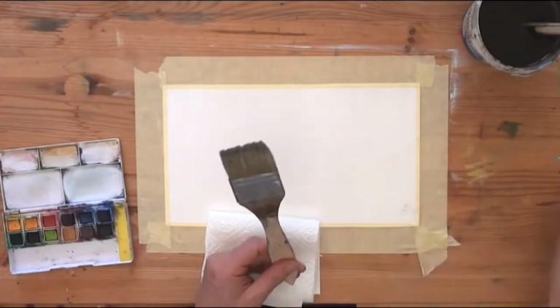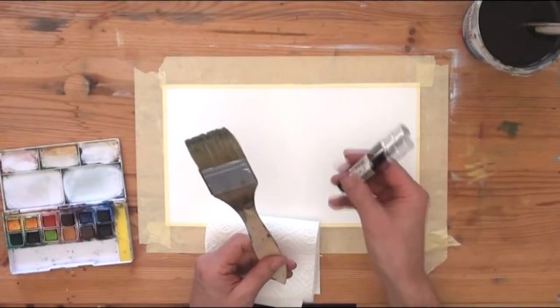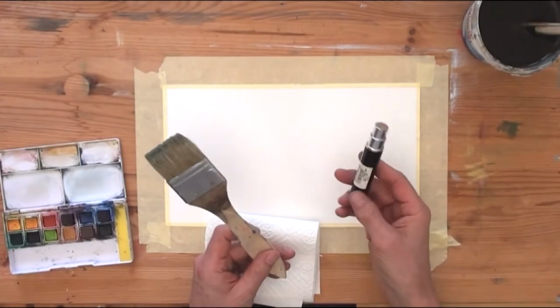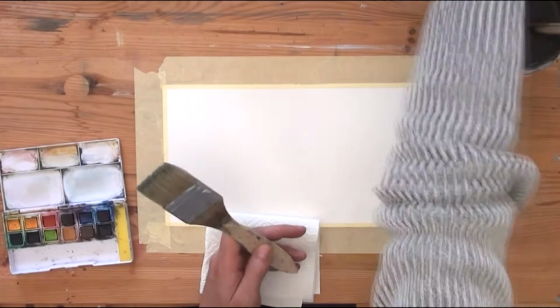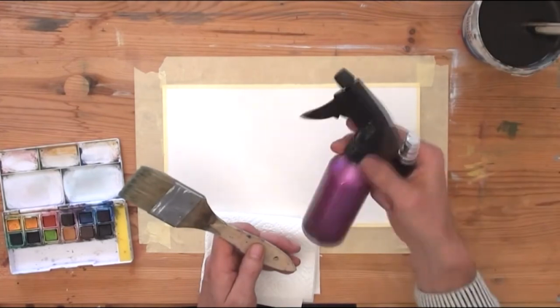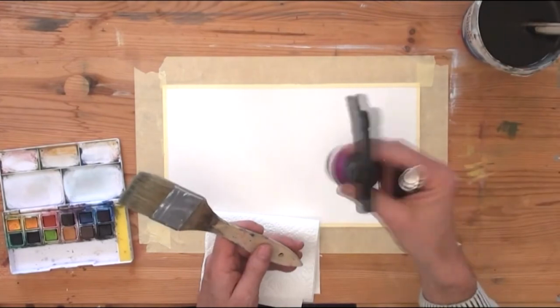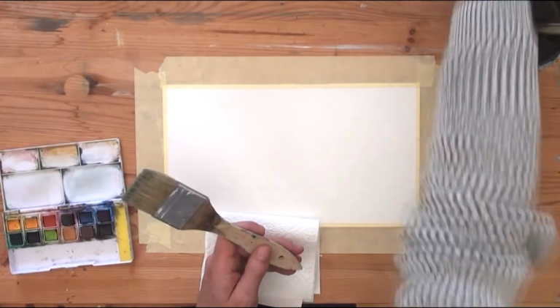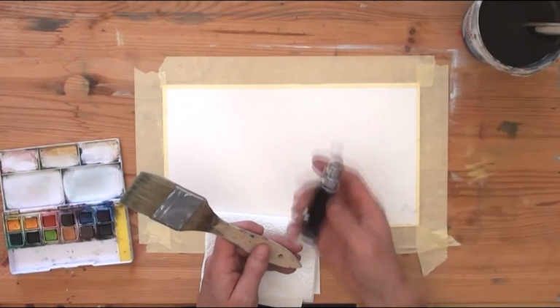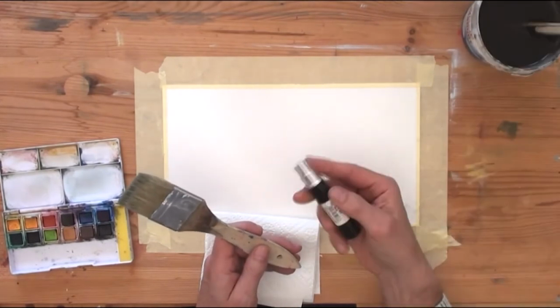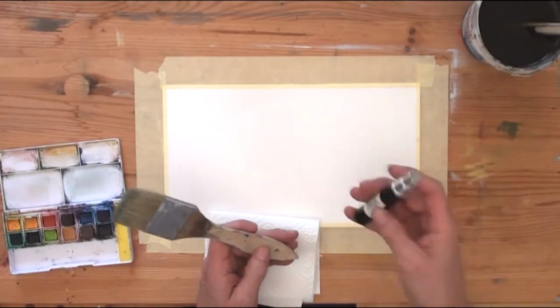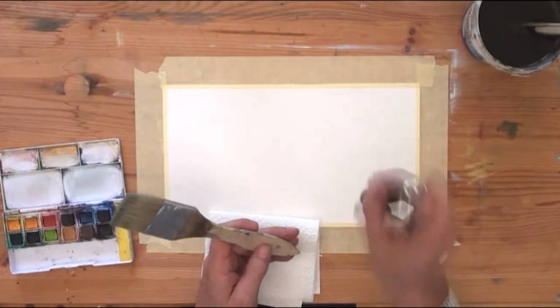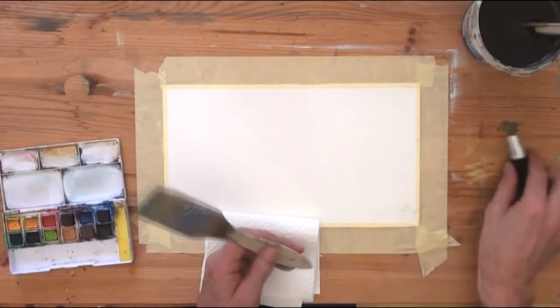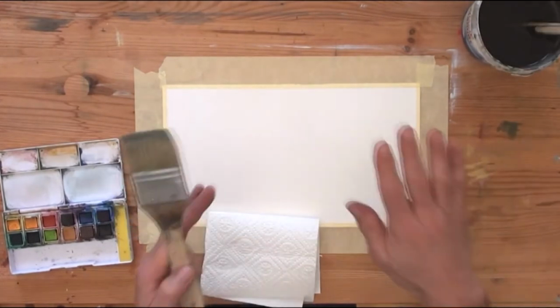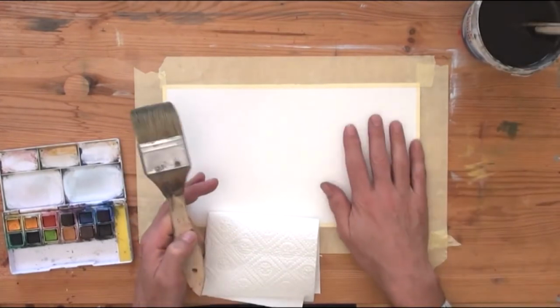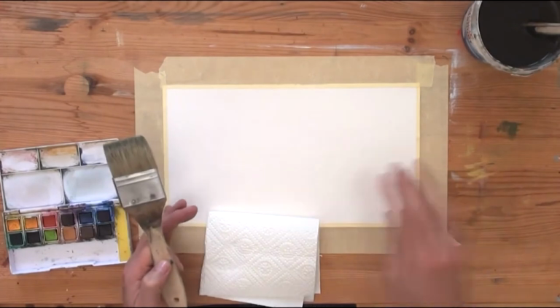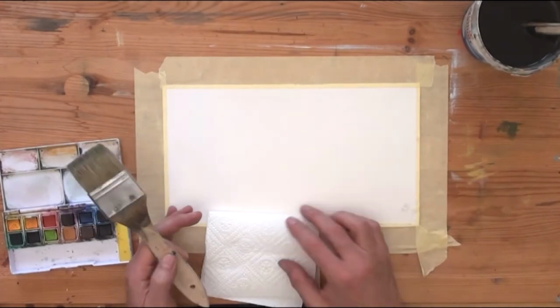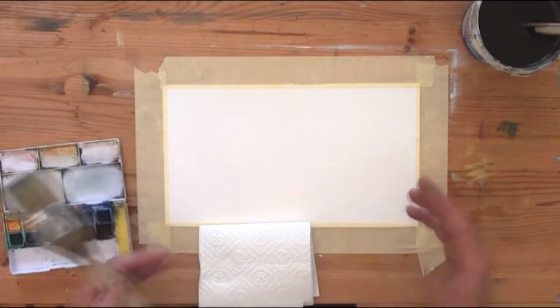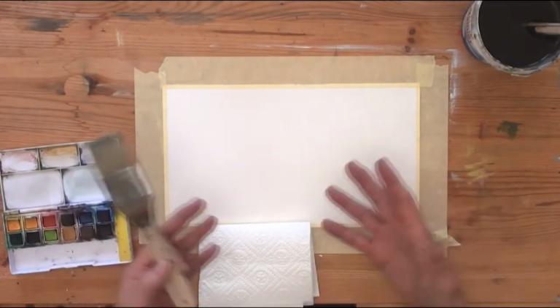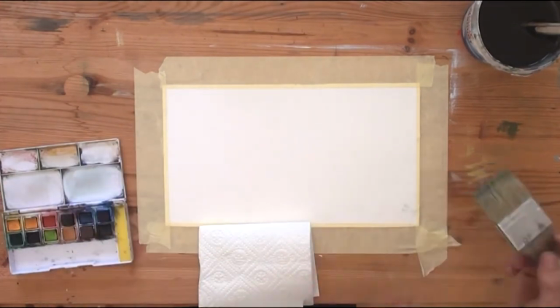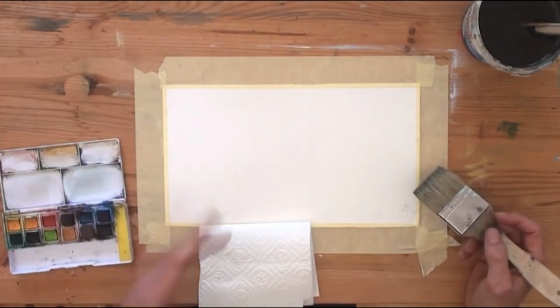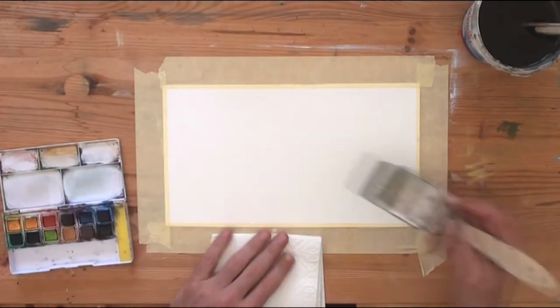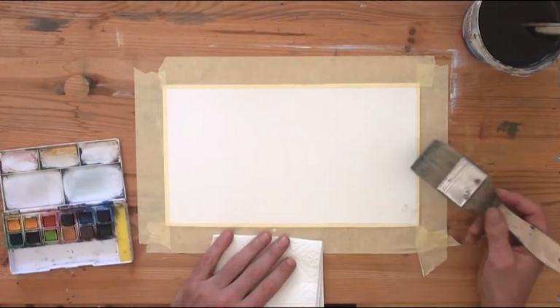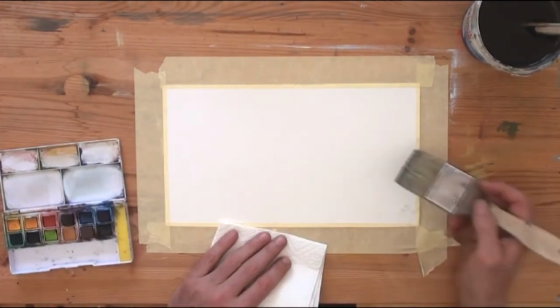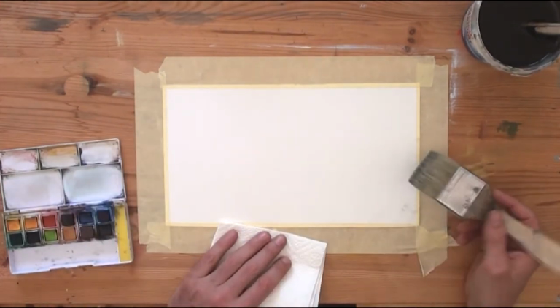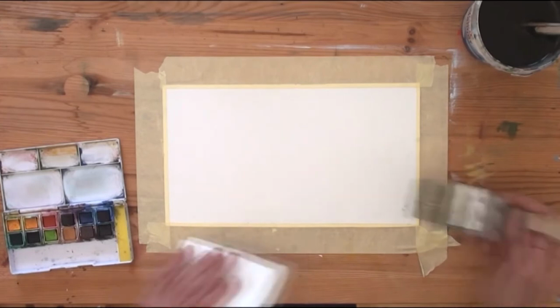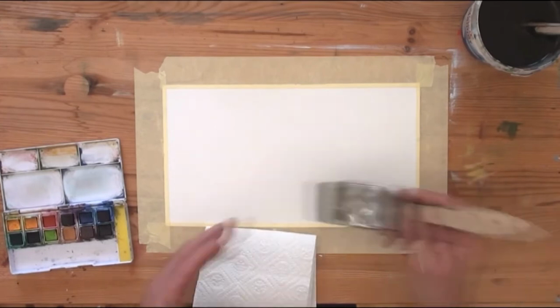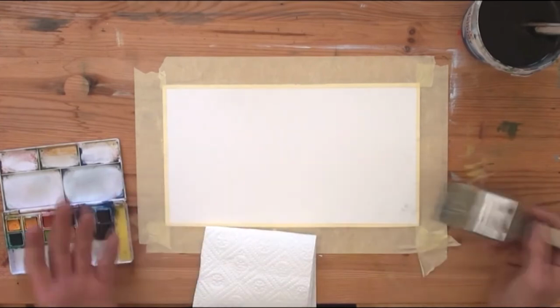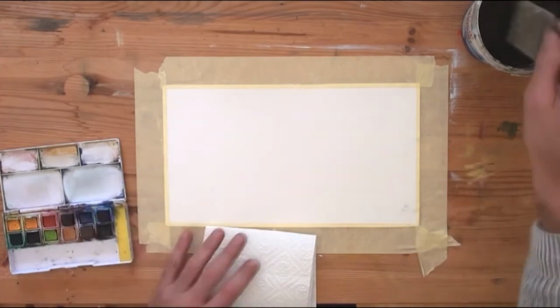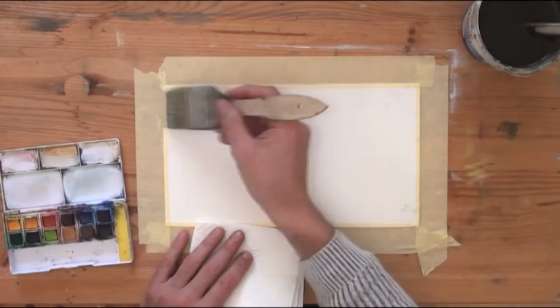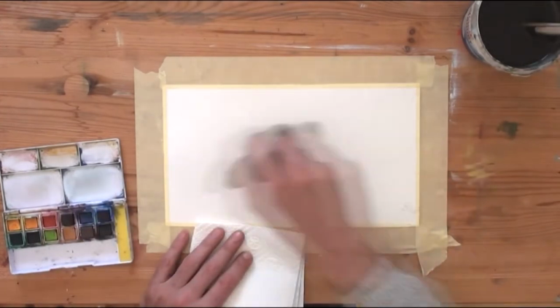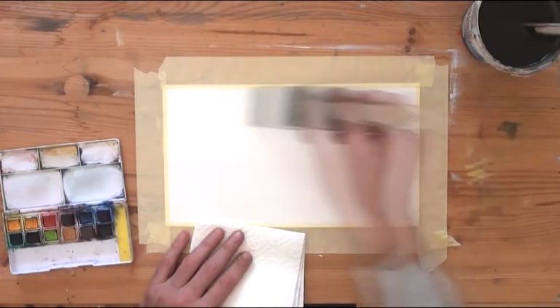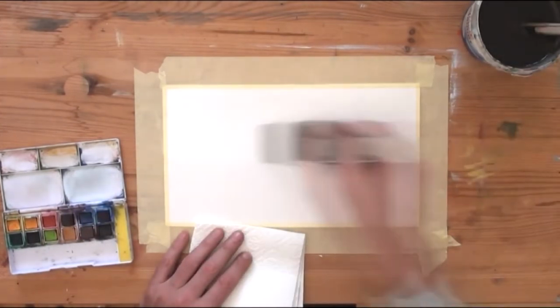I am wetting the surface using a palm spray and a brush. It is important to wet only the top of the paper in the first step.